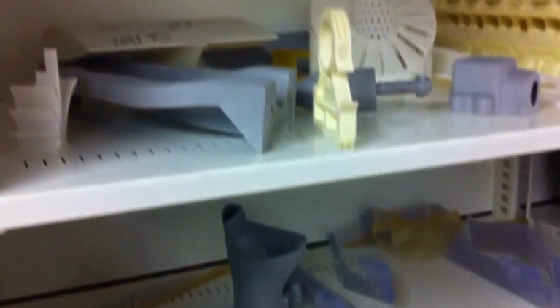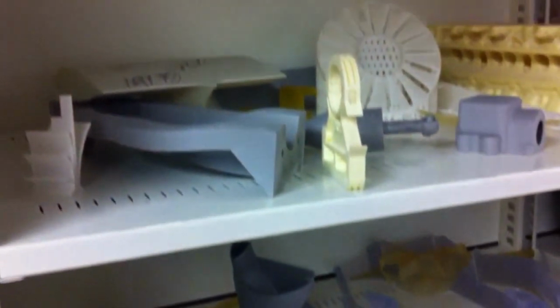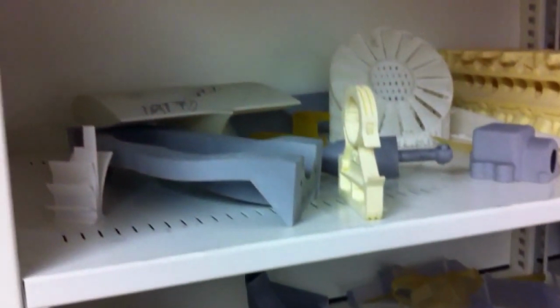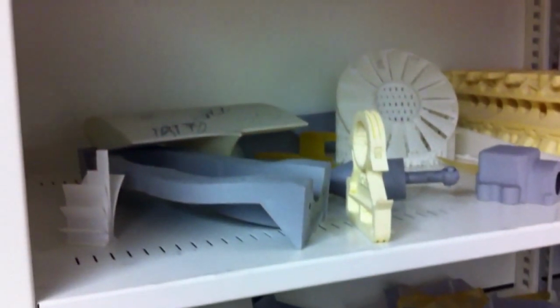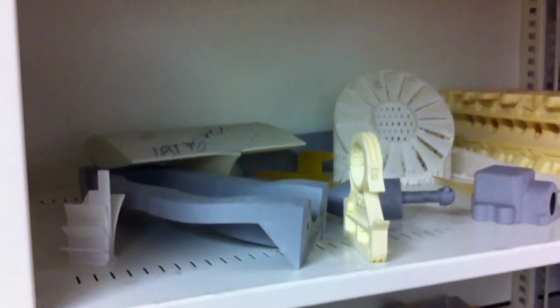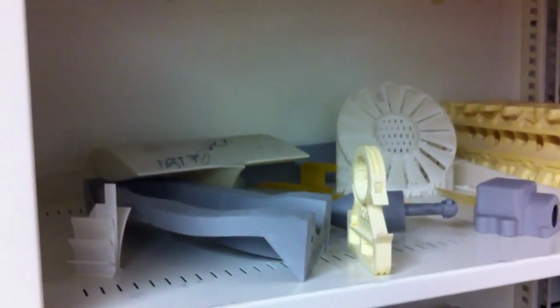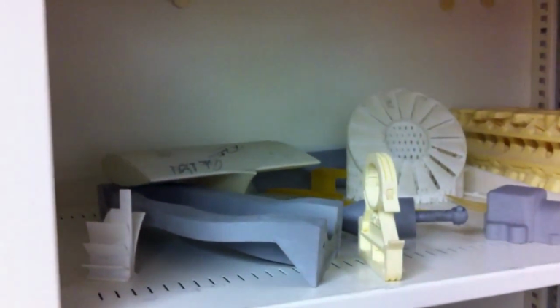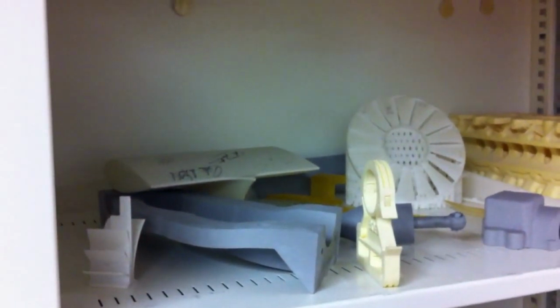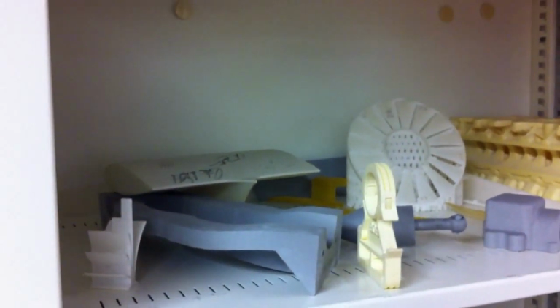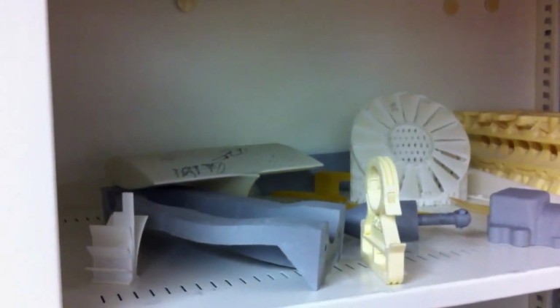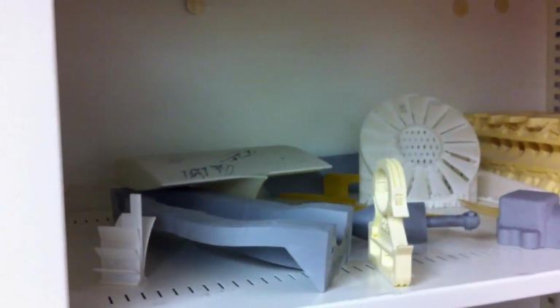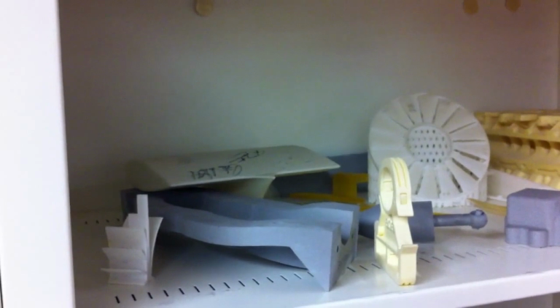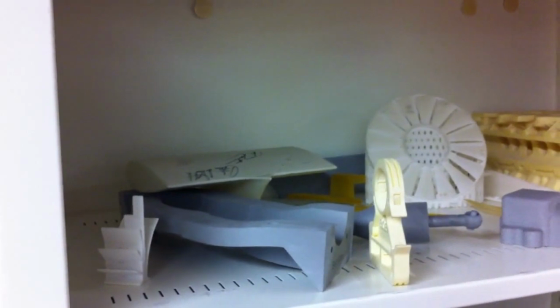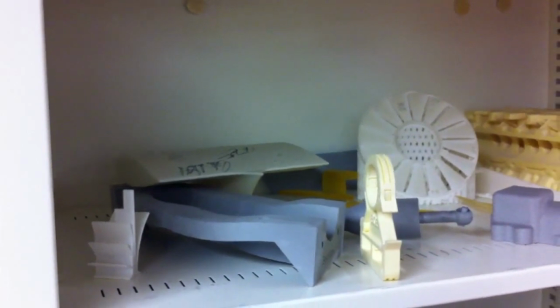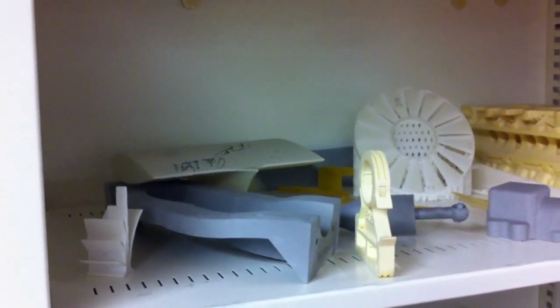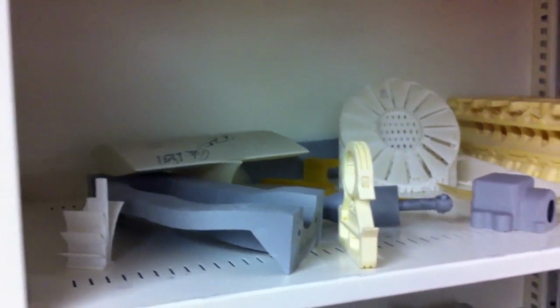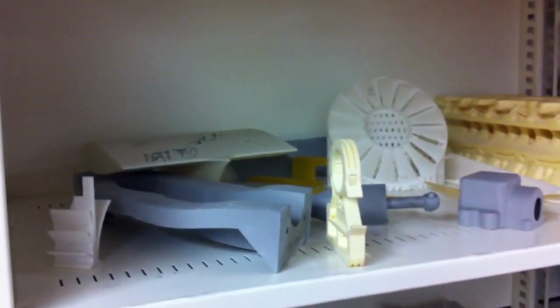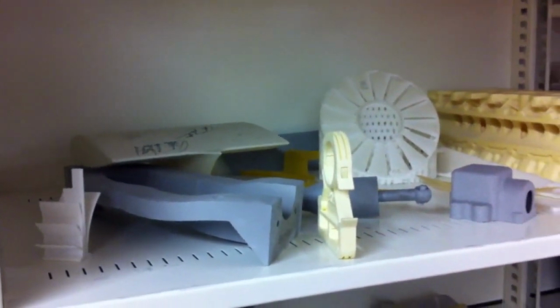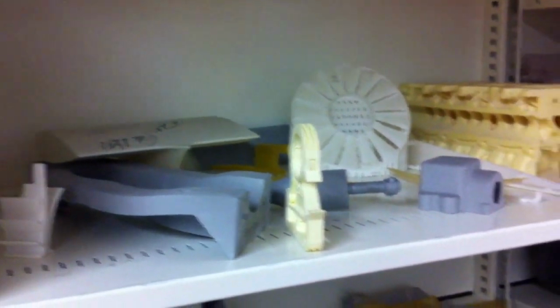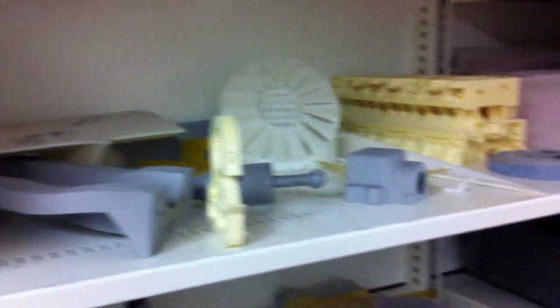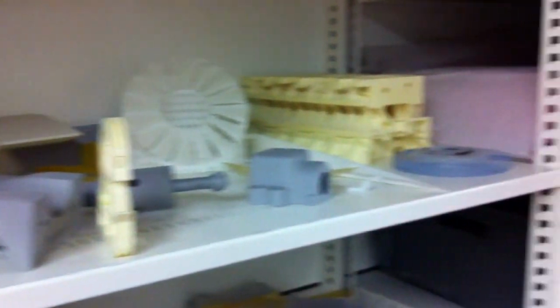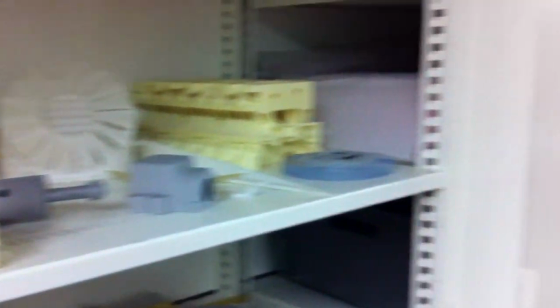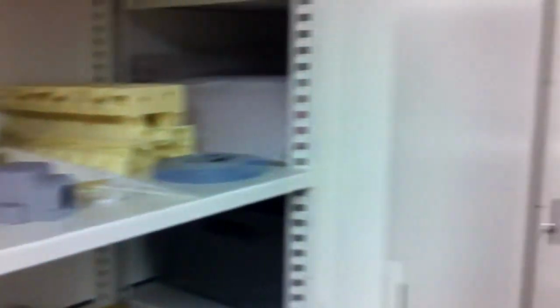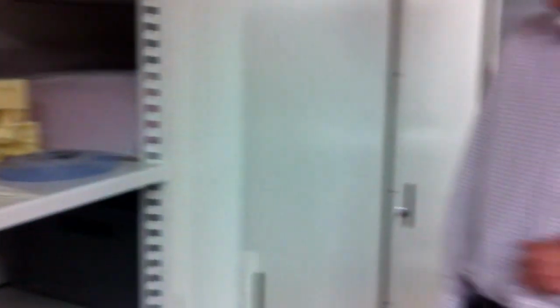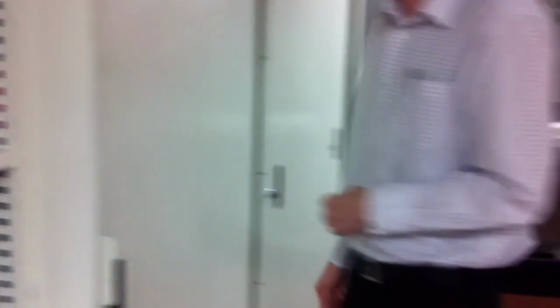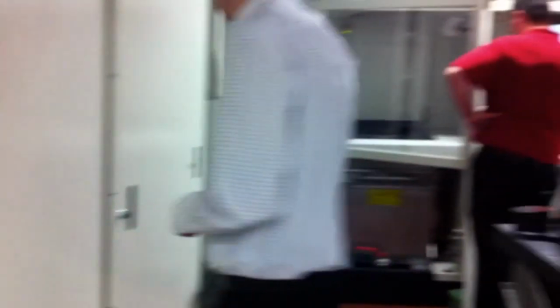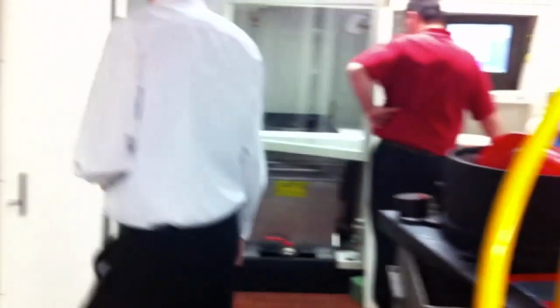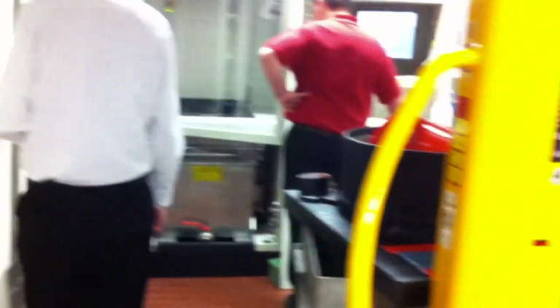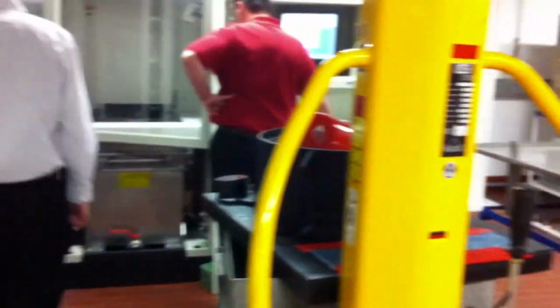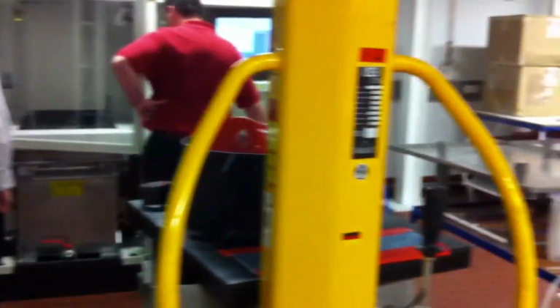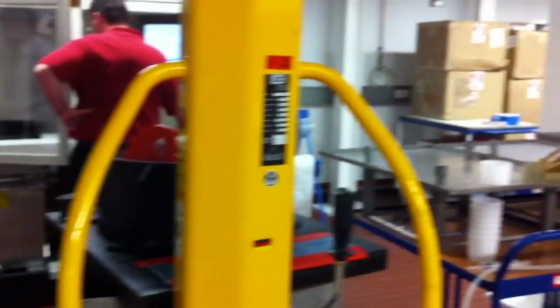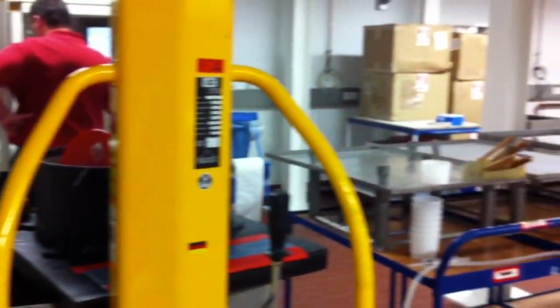Rapid prototyping is a flexible and adaptable technique that allows even the most complex objects to be produced as single structures, whether for use as finished parts or wind tunnel models.